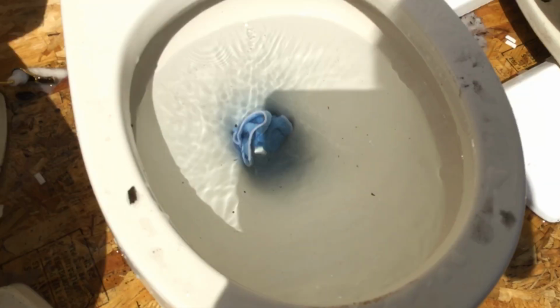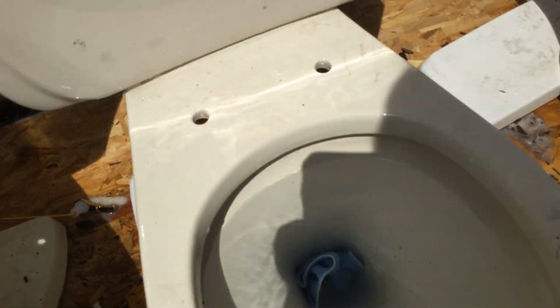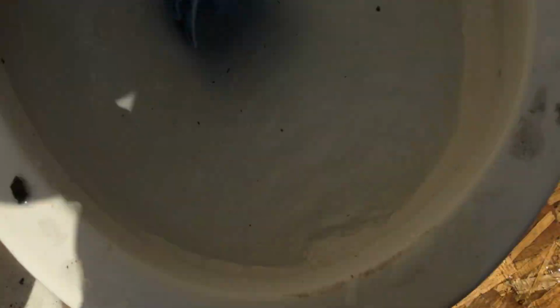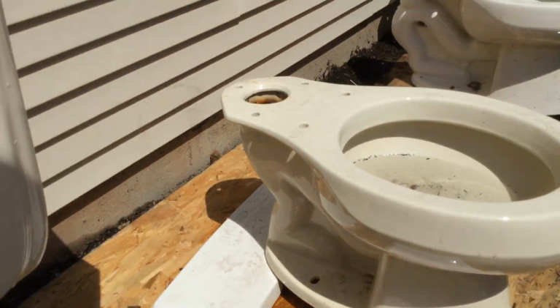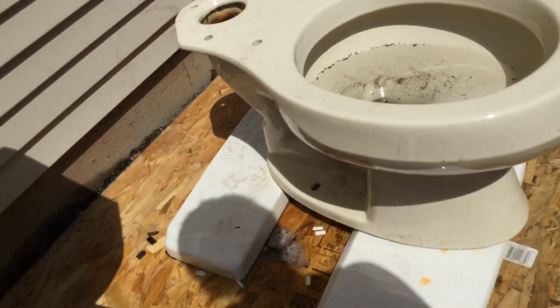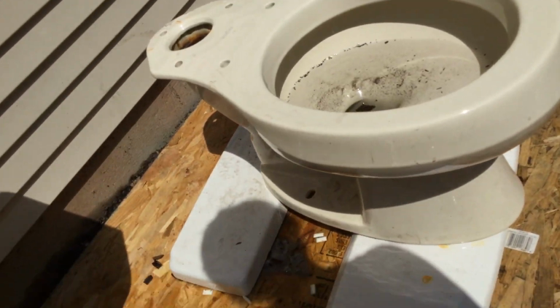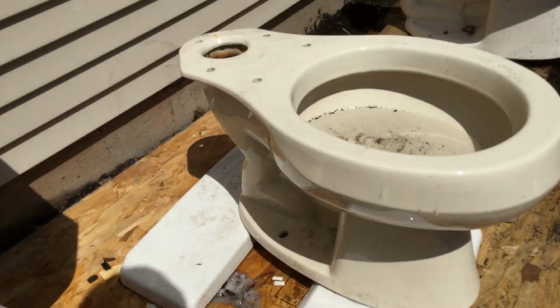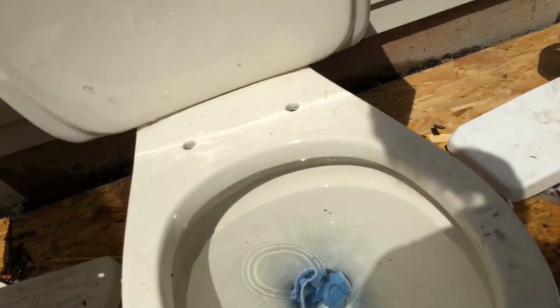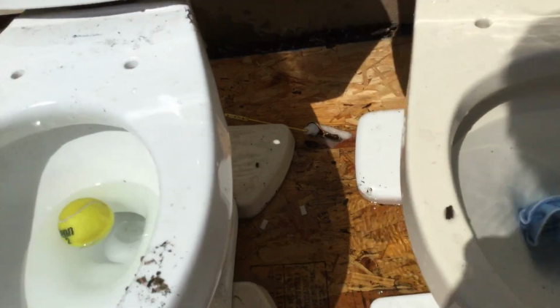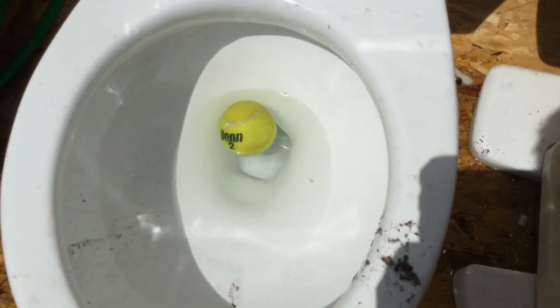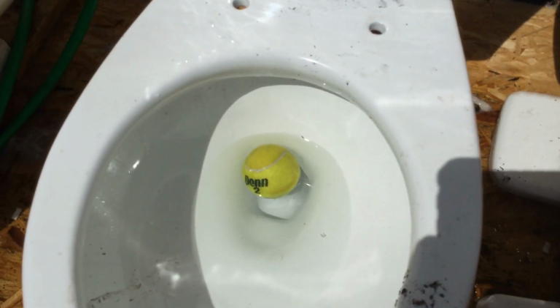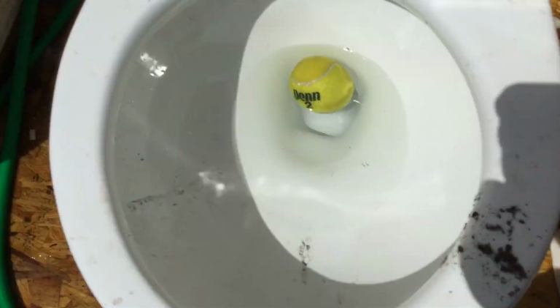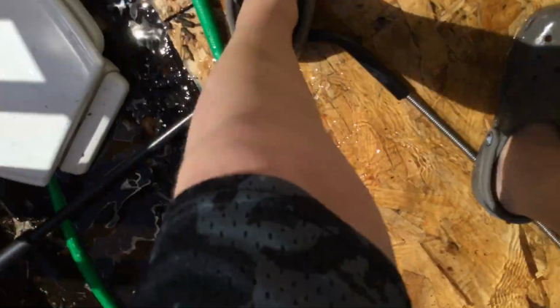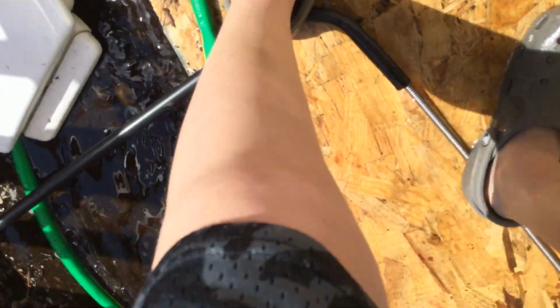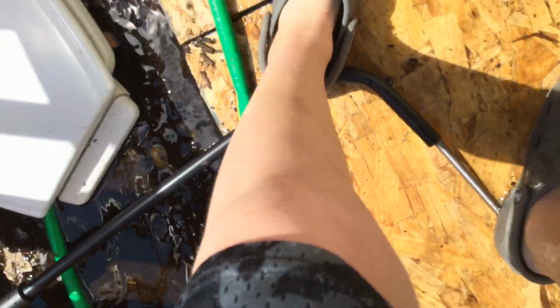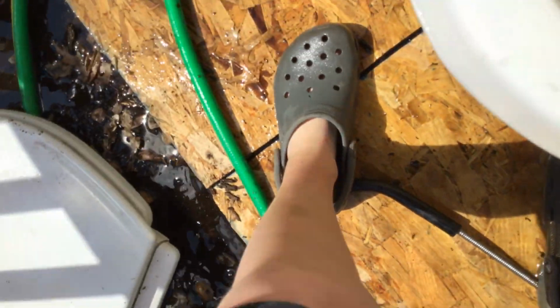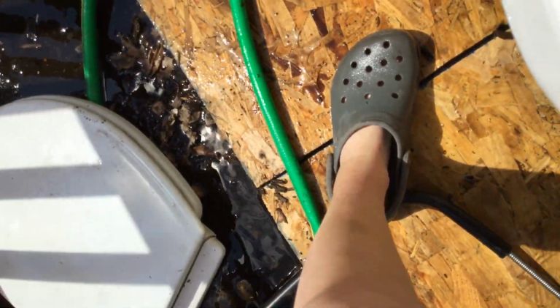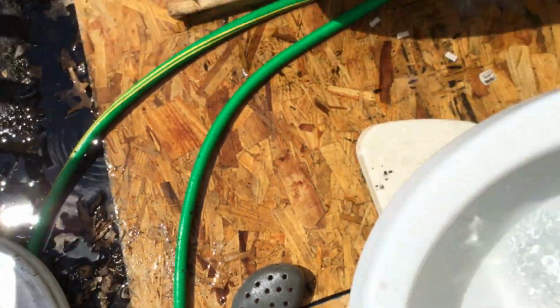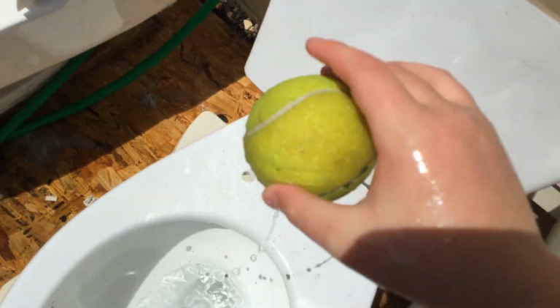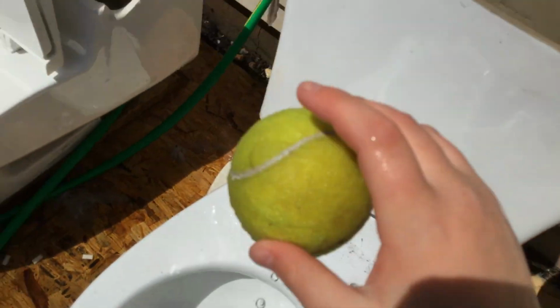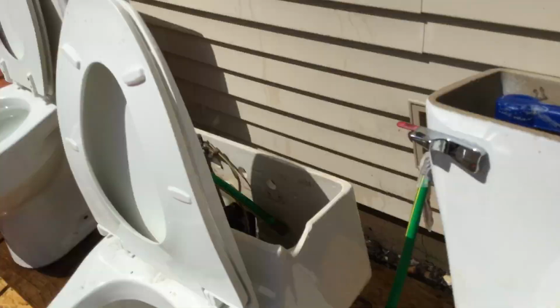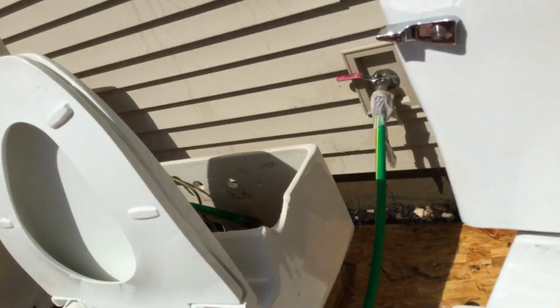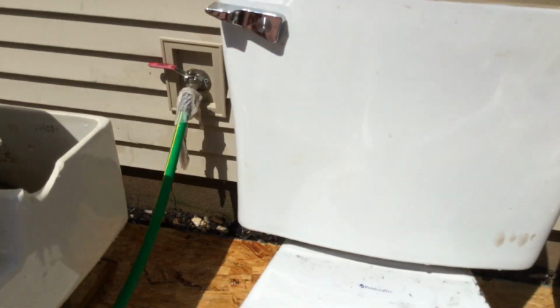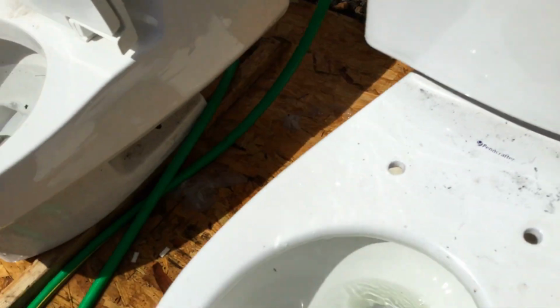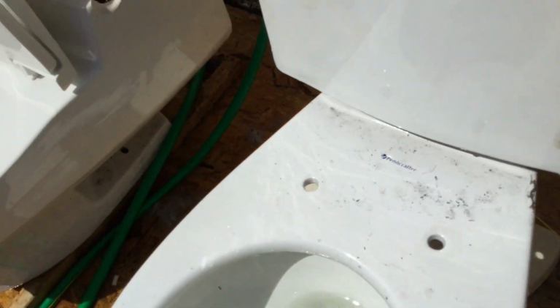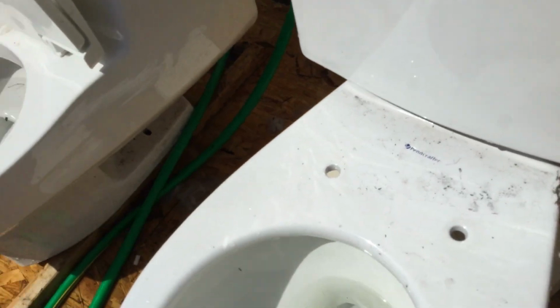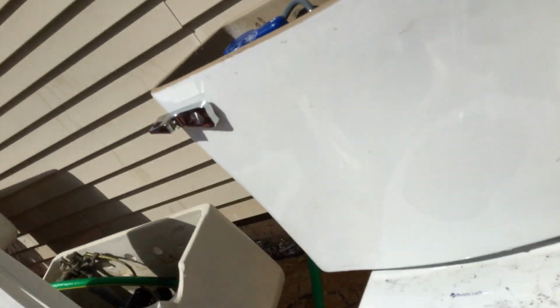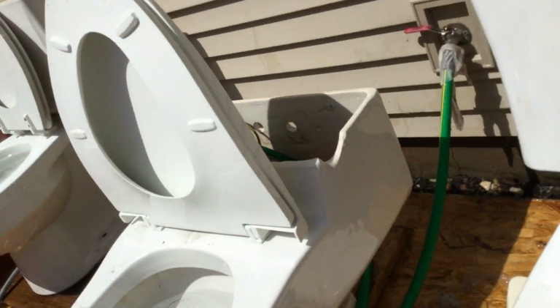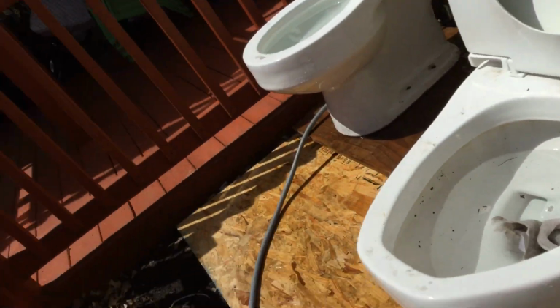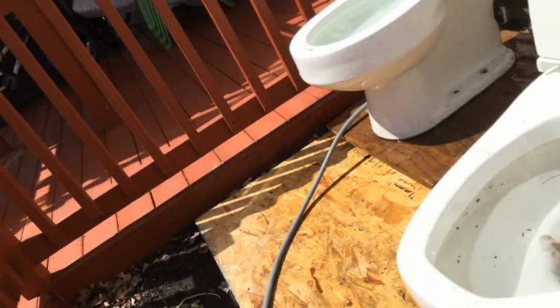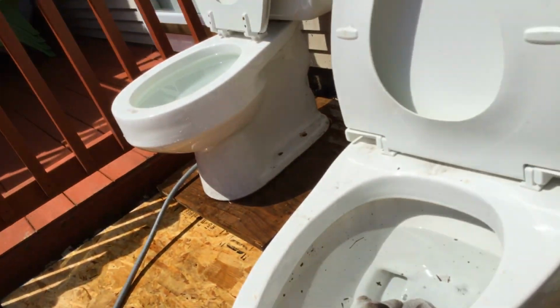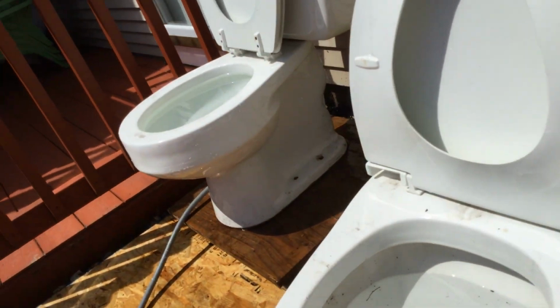Looks like every toilet's clogged — oh, this came out. I will overflow all my toilets.